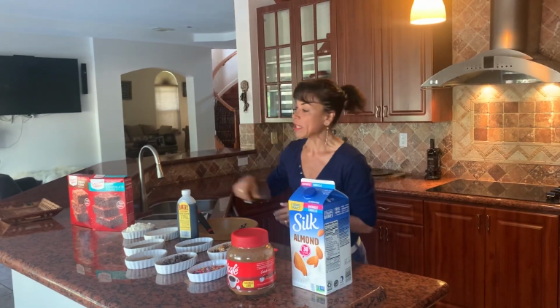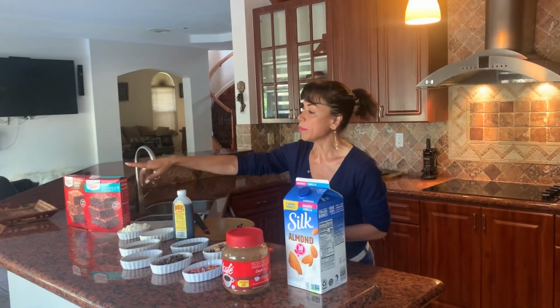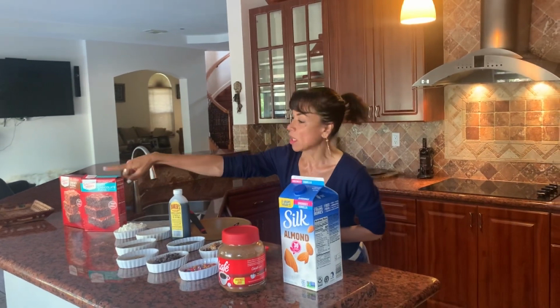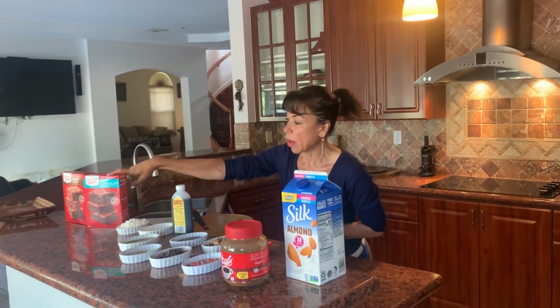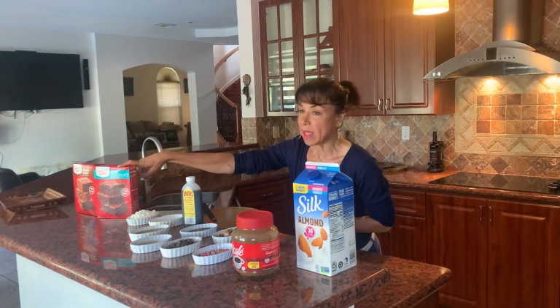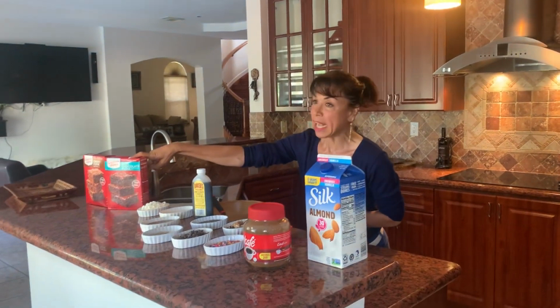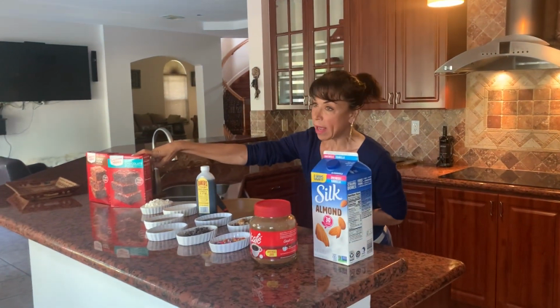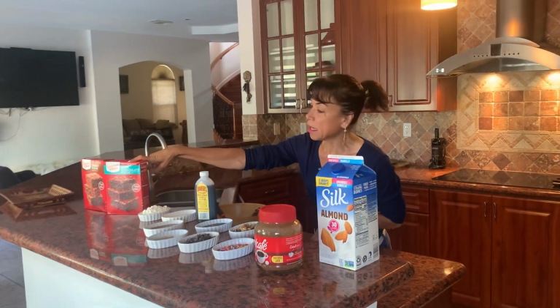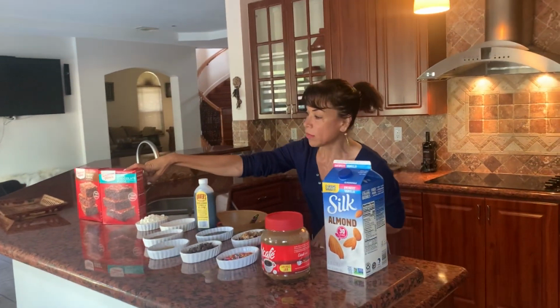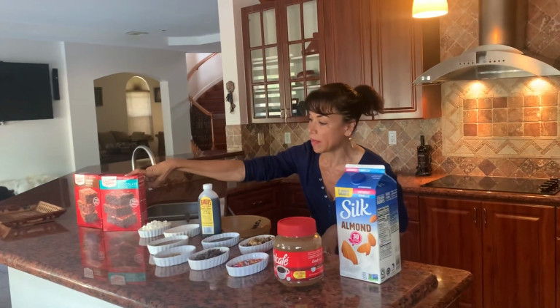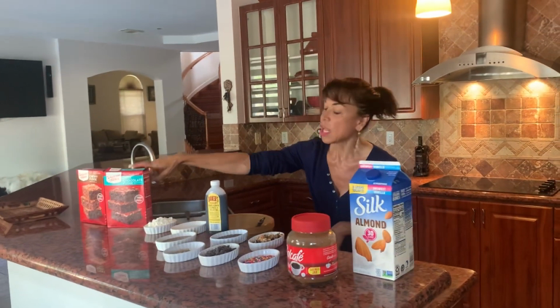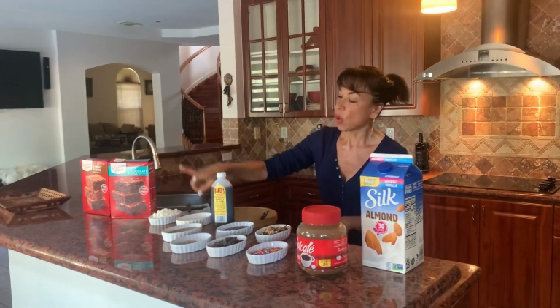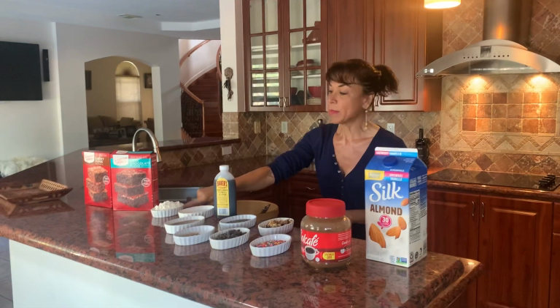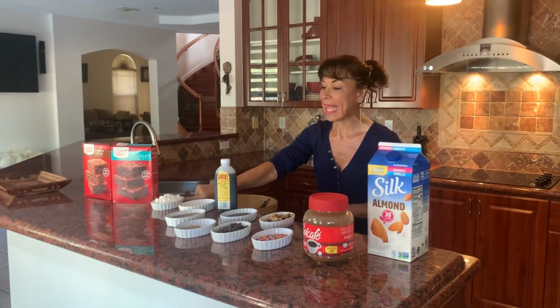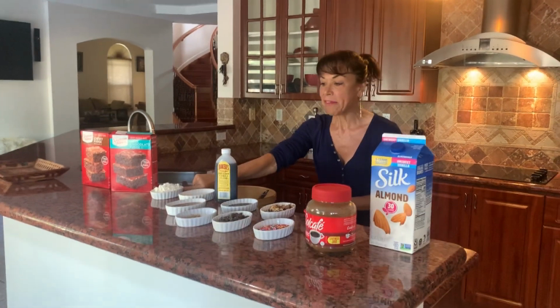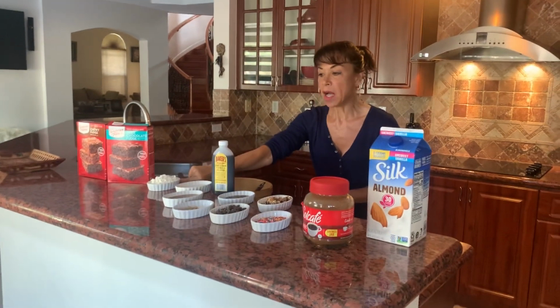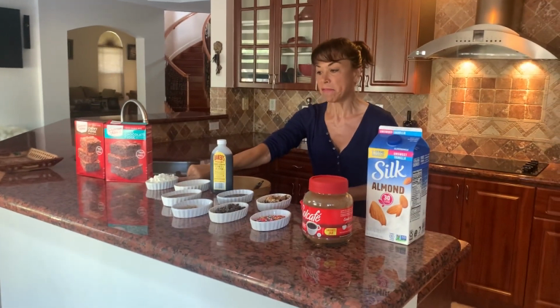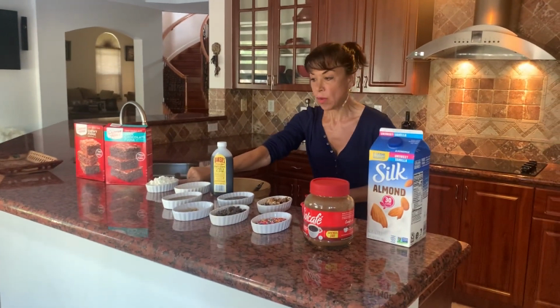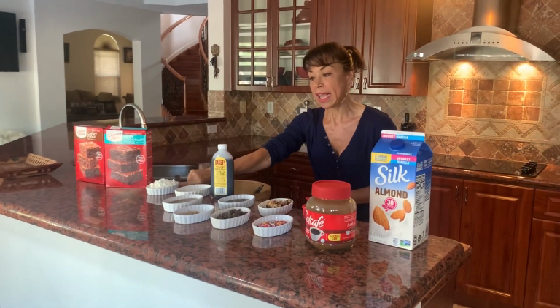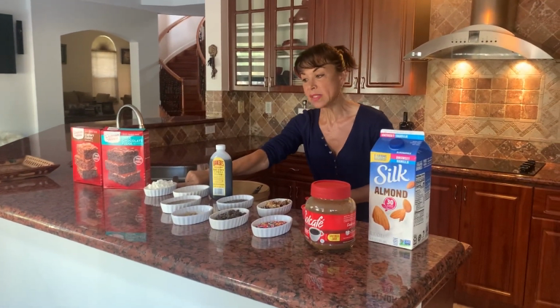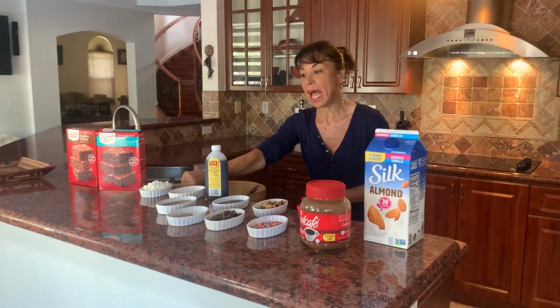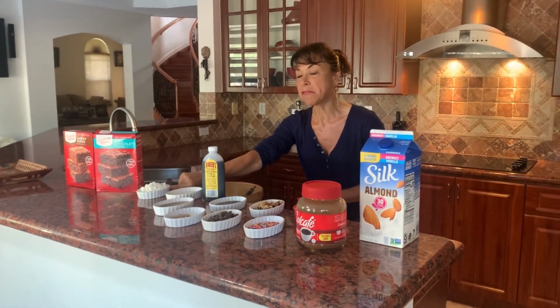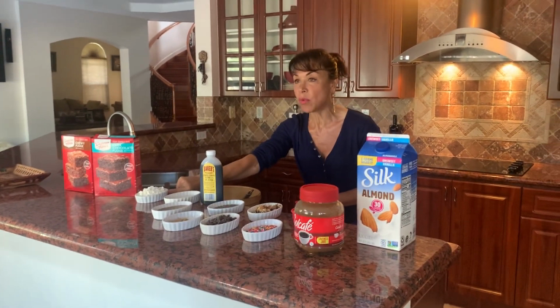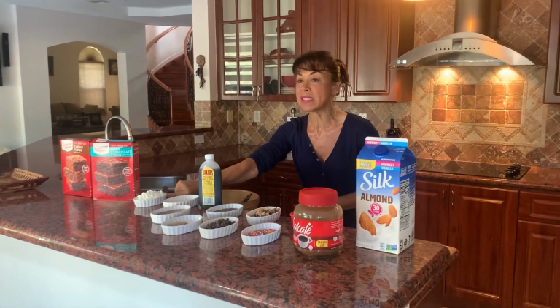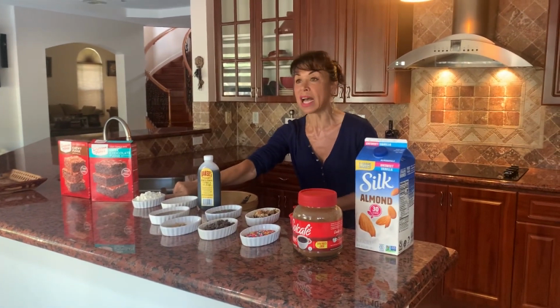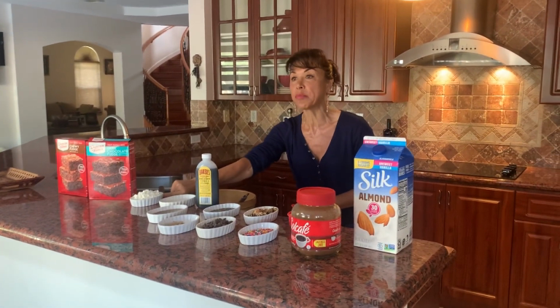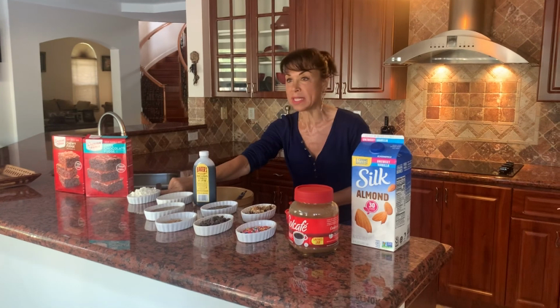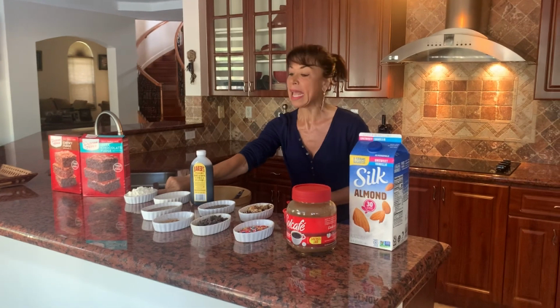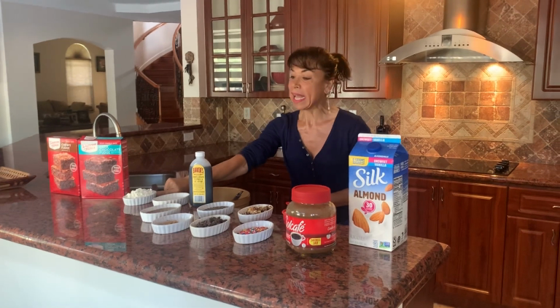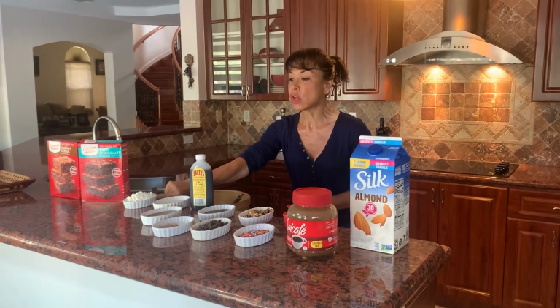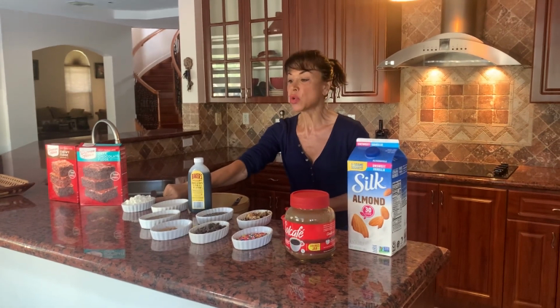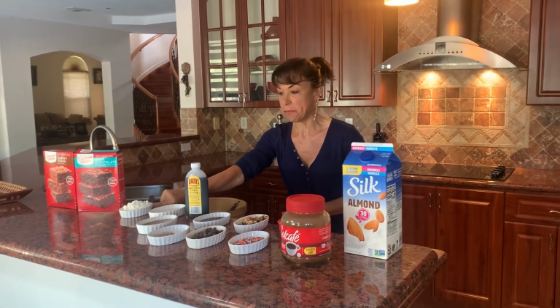Today we're going to be using a brownie box — any brand, any flavor is fine. We're also going to be using half a cup of flour. I am using almond flour because it is high in protein and it is also gluten-free.